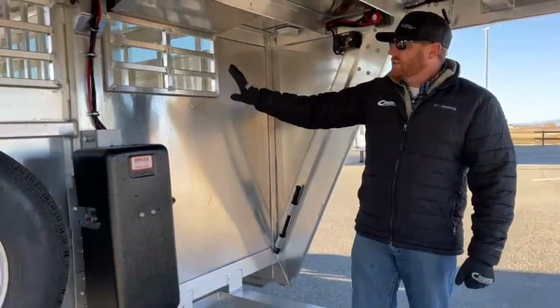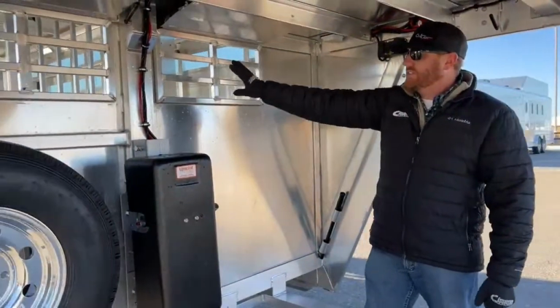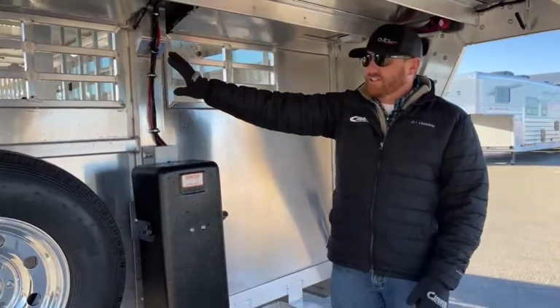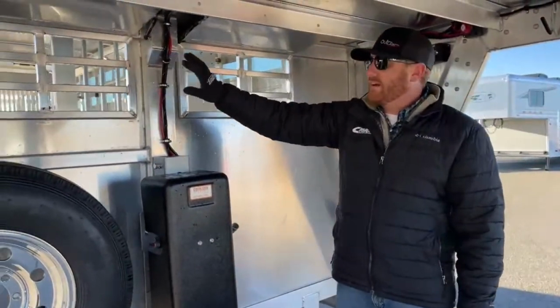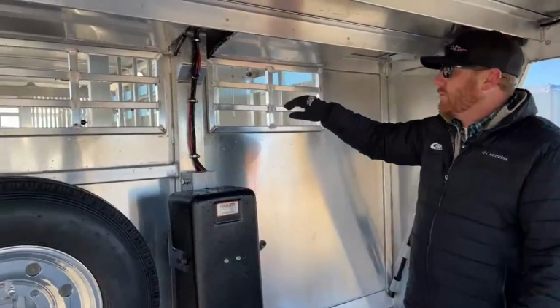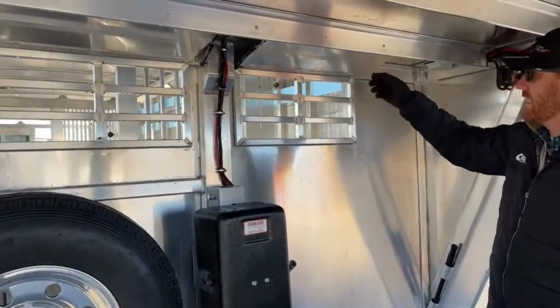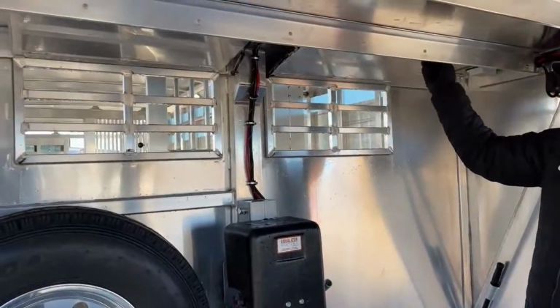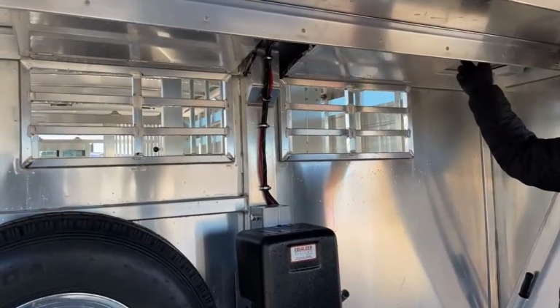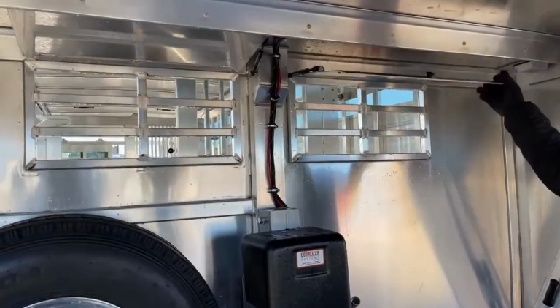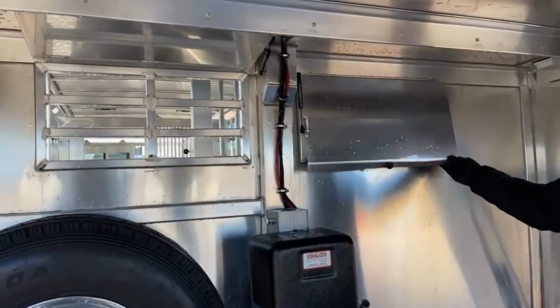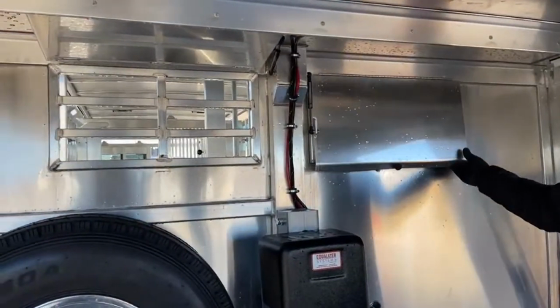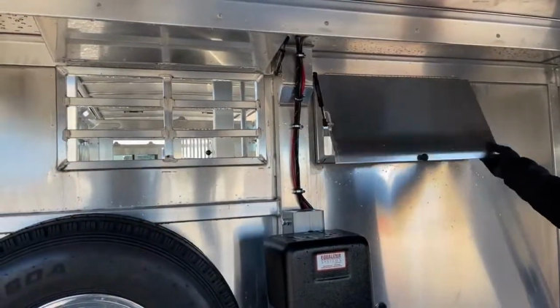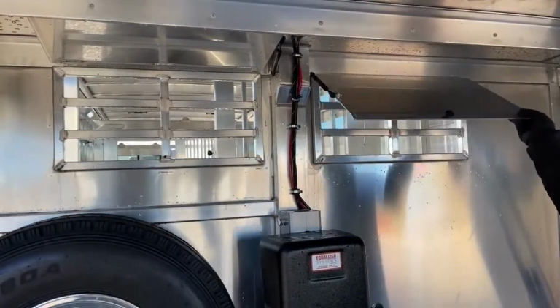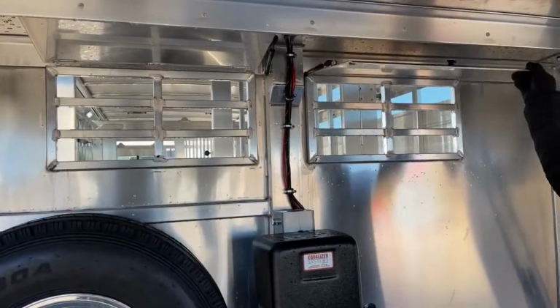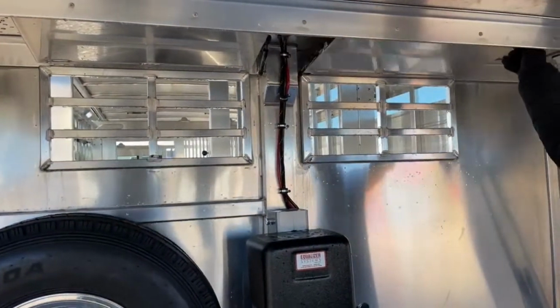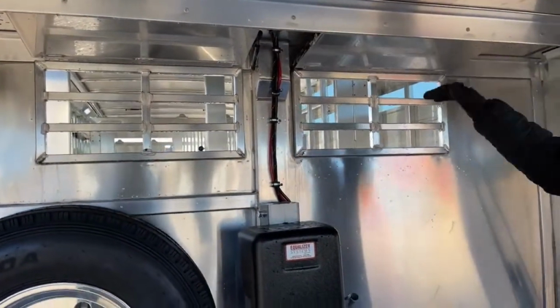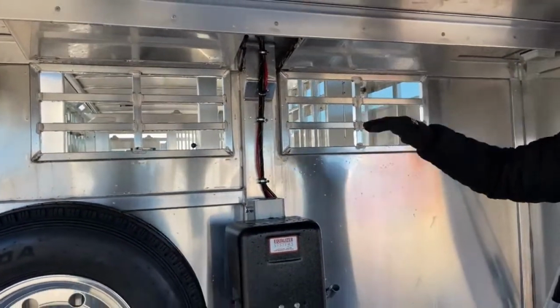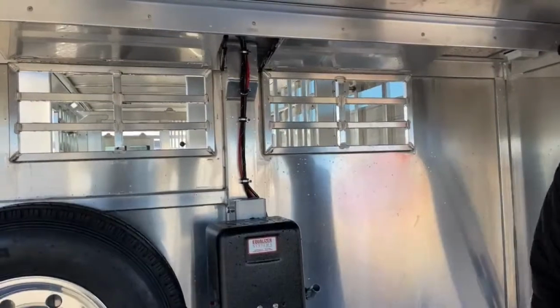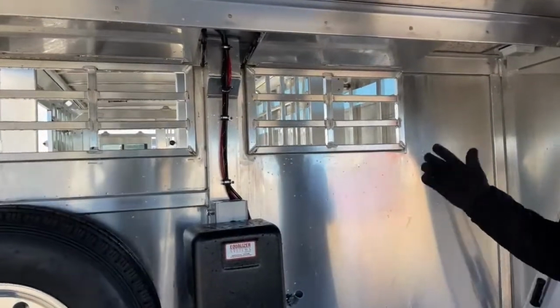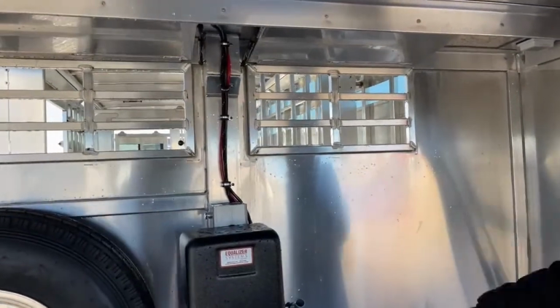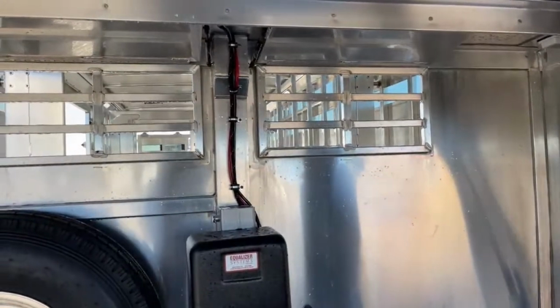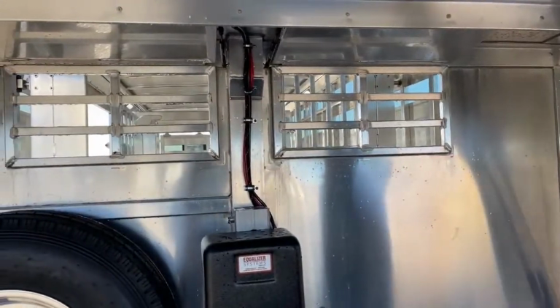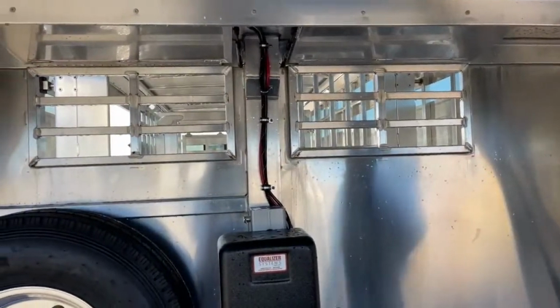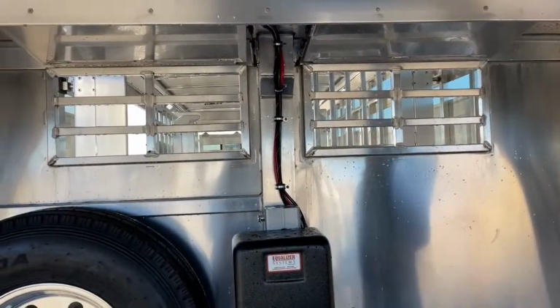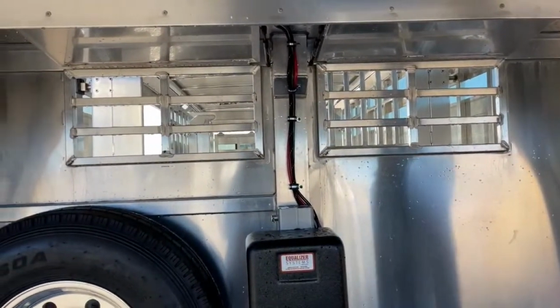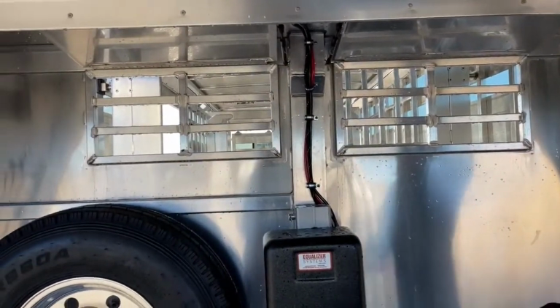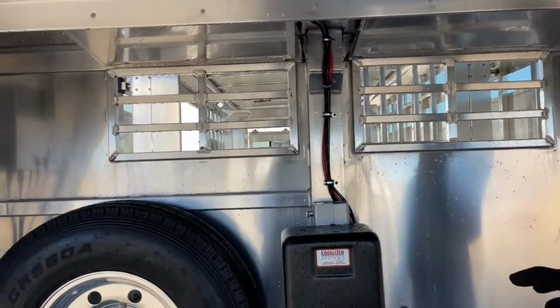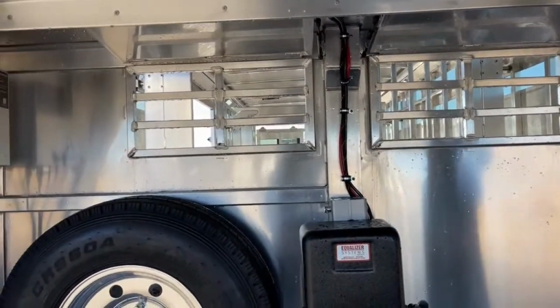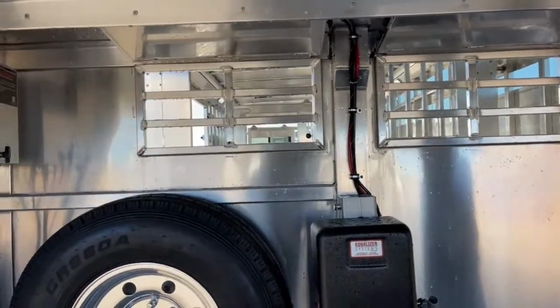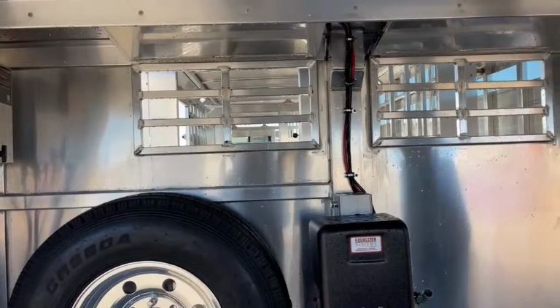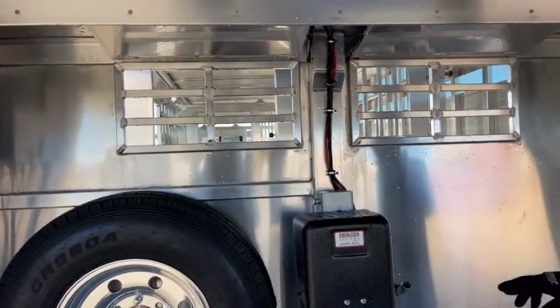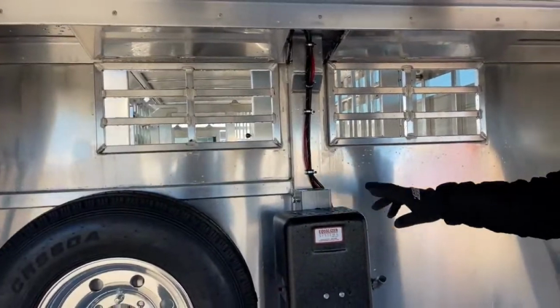You'll notice these vents — we have them open. They're on a gas shock. If you want some added airflow going into the trailer, you can open those or you can close them. When you're getting into some weather, it's going to kick some stuff up, so it'd be a good time to go ahead and shut those.